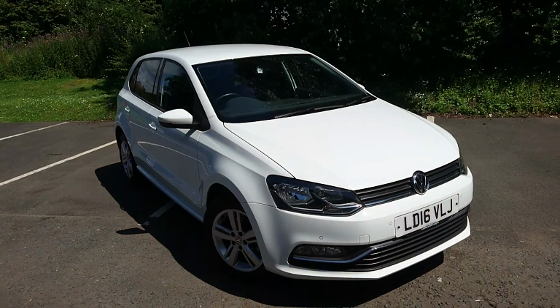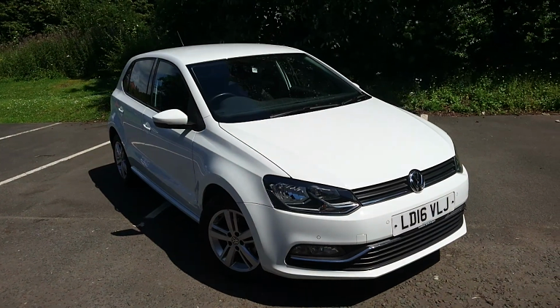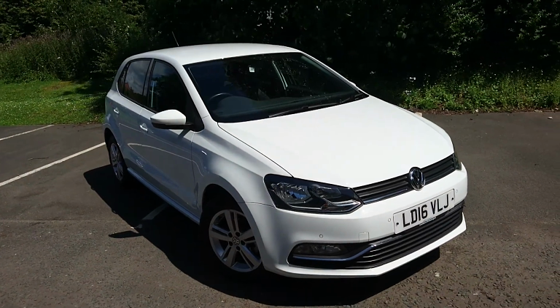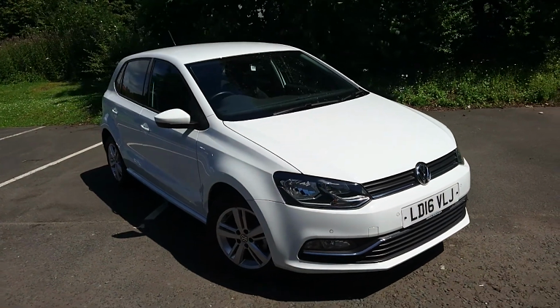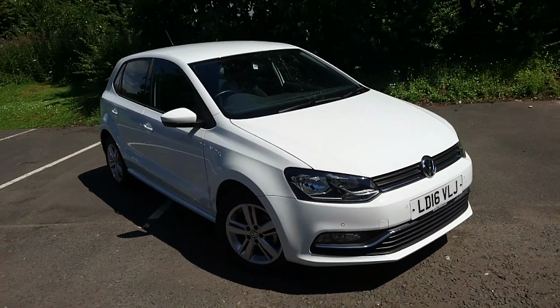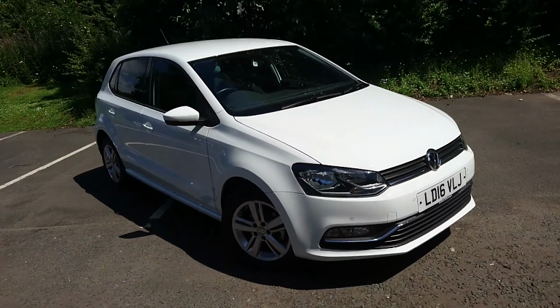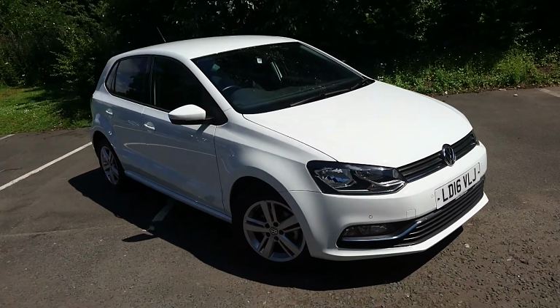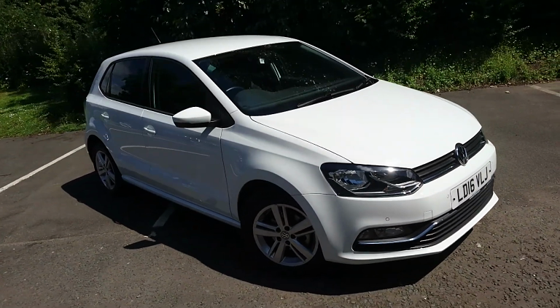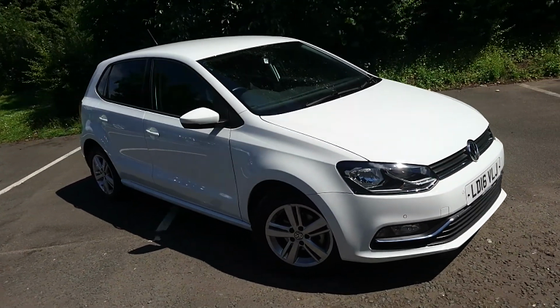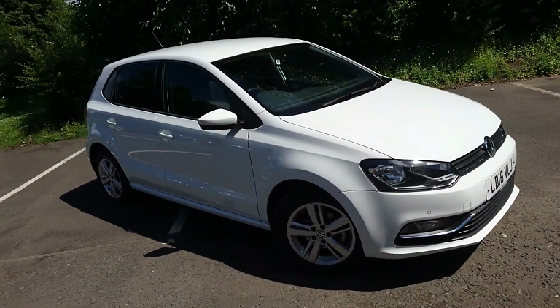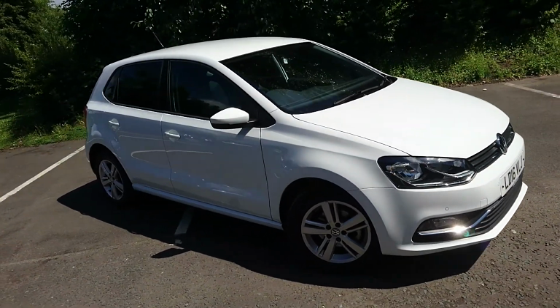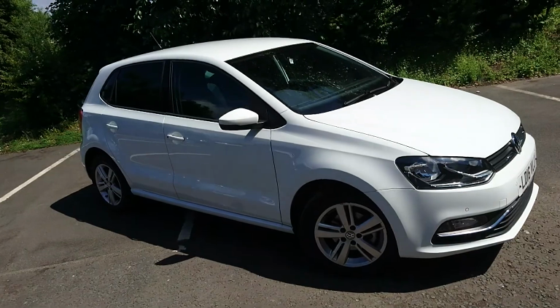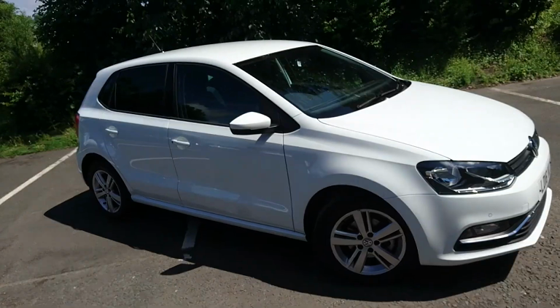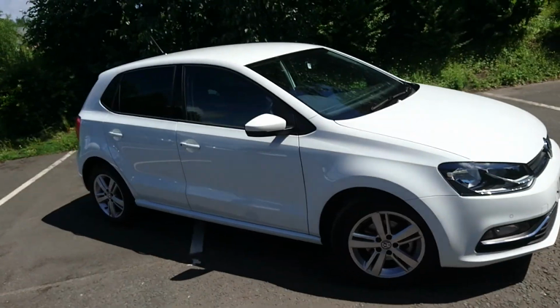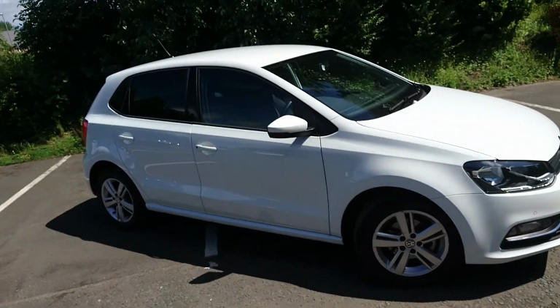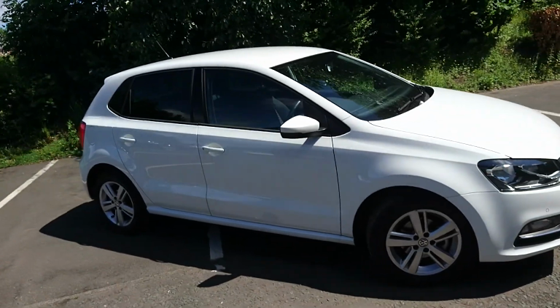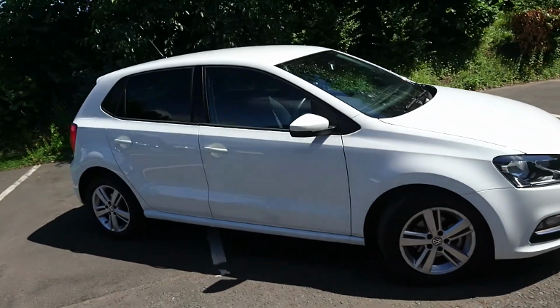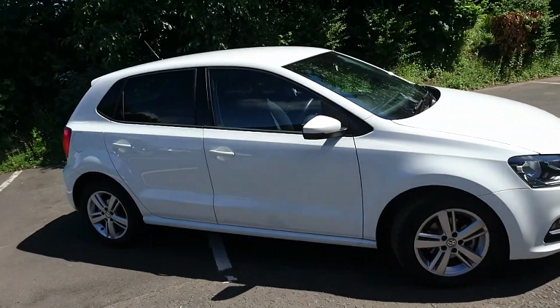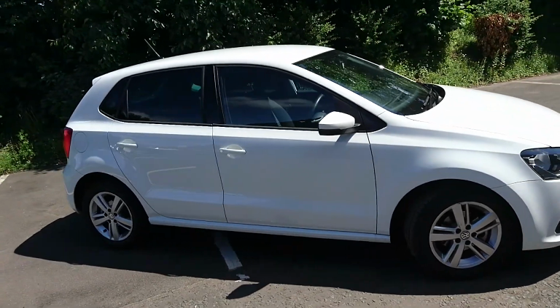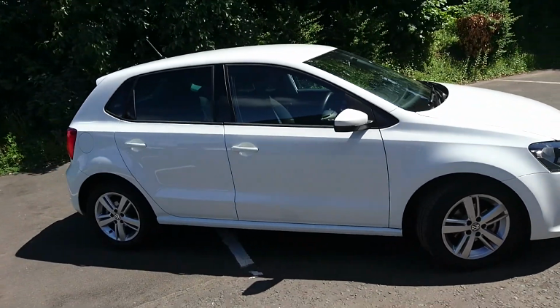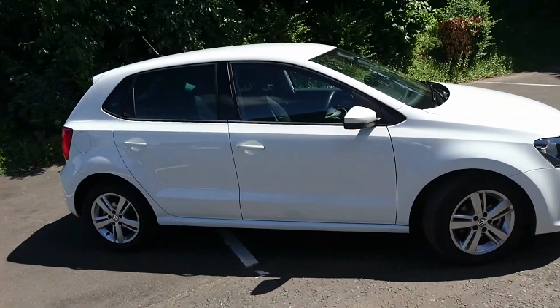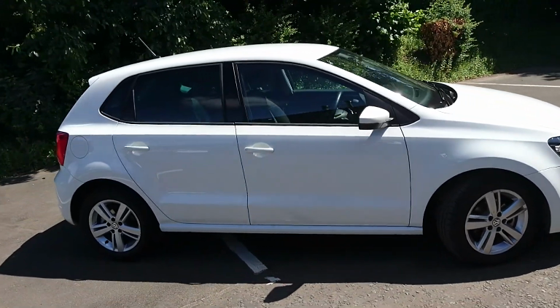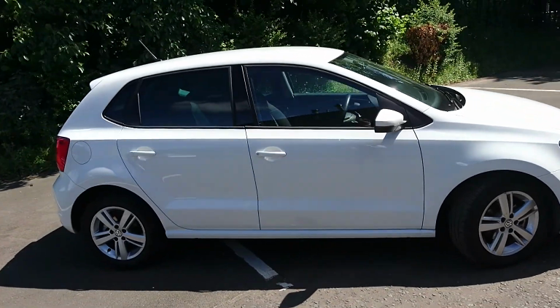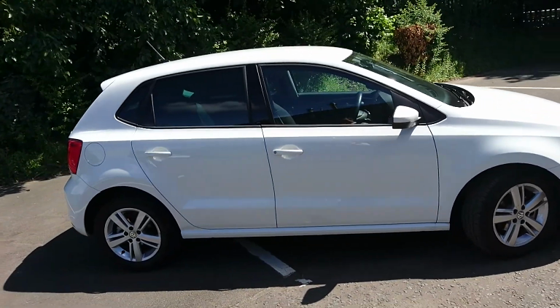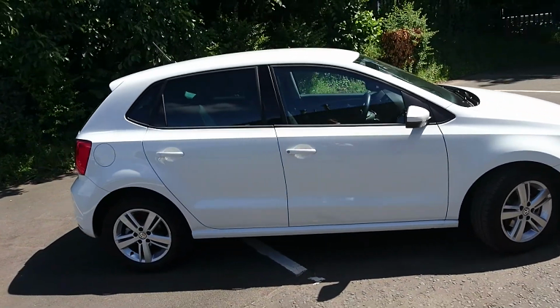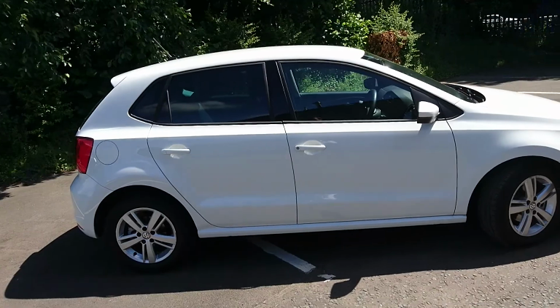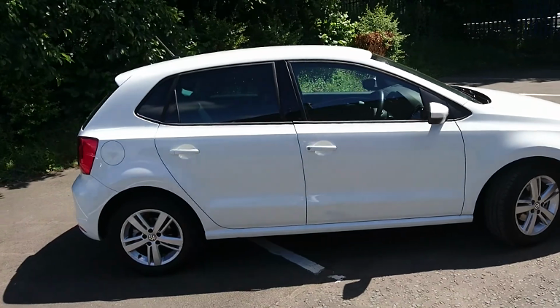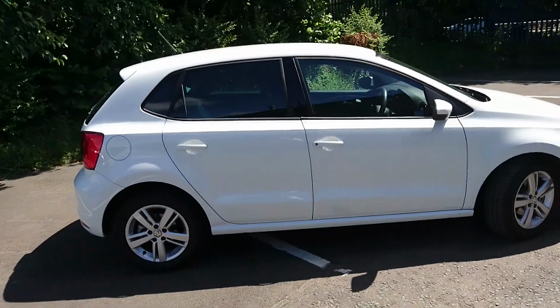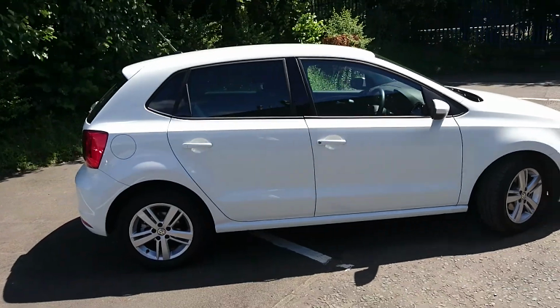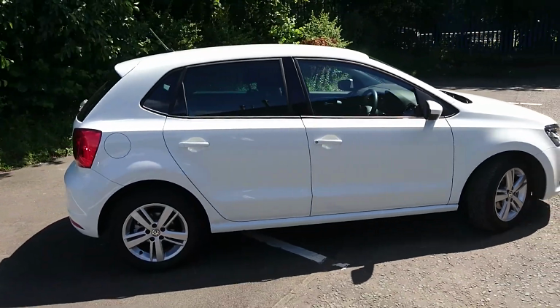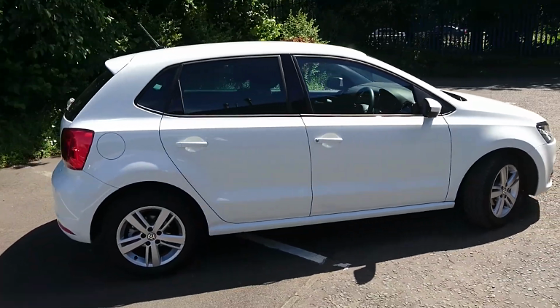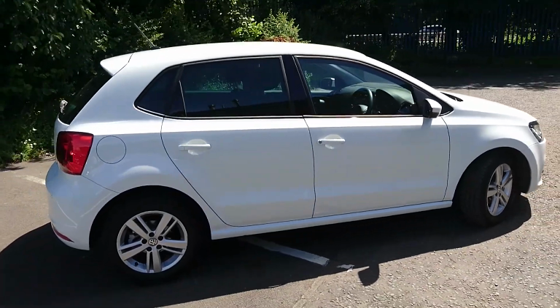Here we have a Volkswagen Polo with a 1.2 TSI engine and an automatic DSG gearbox. If you're a Volkswagen fan, you know that the DSG gearbox is one of the best in the market.